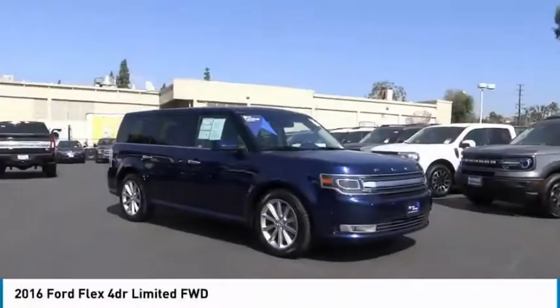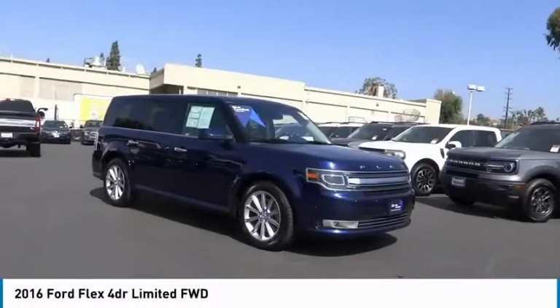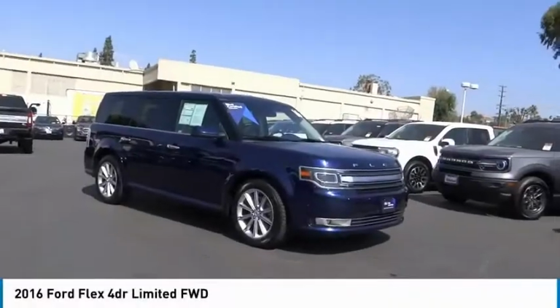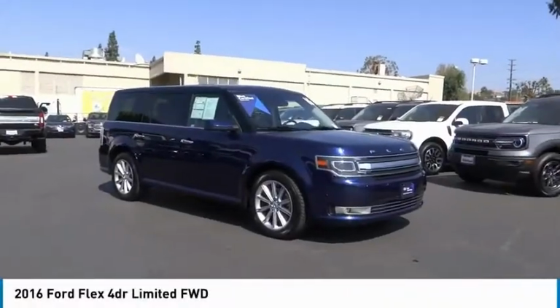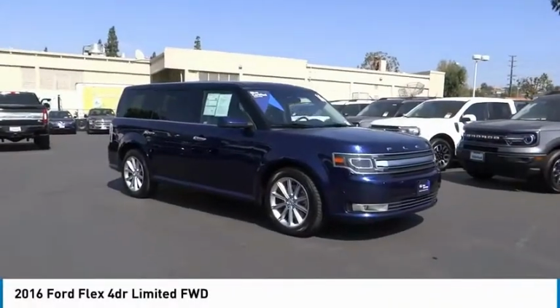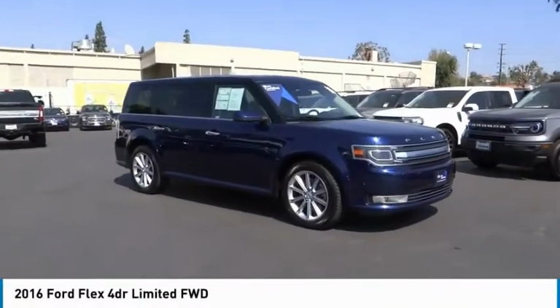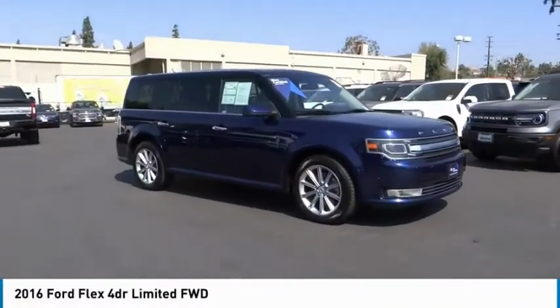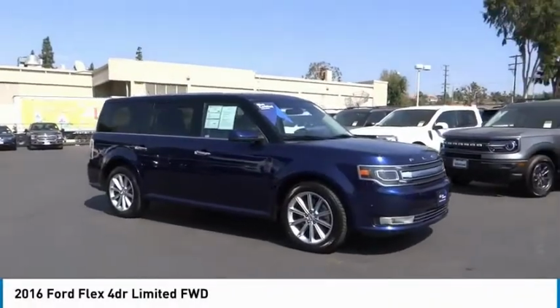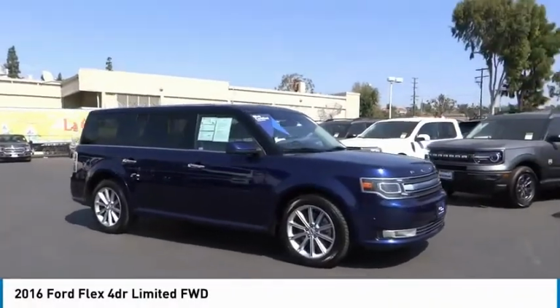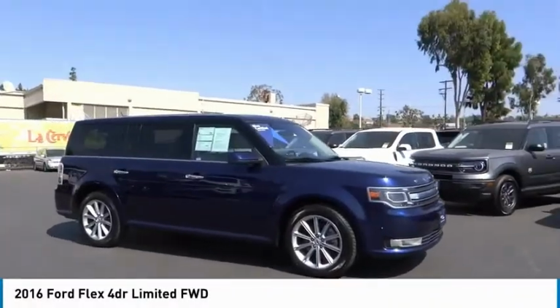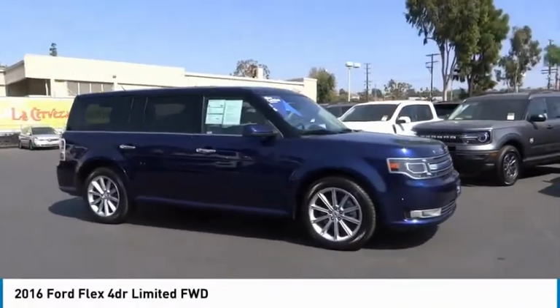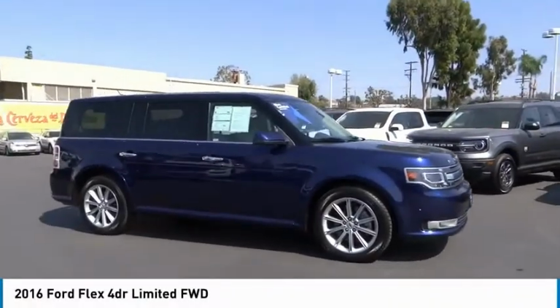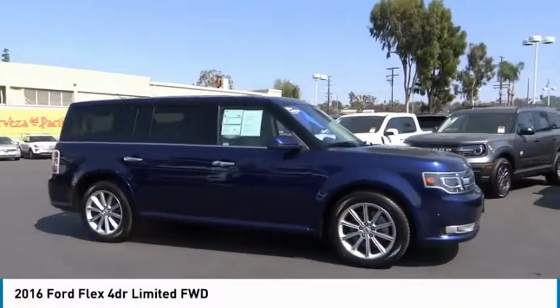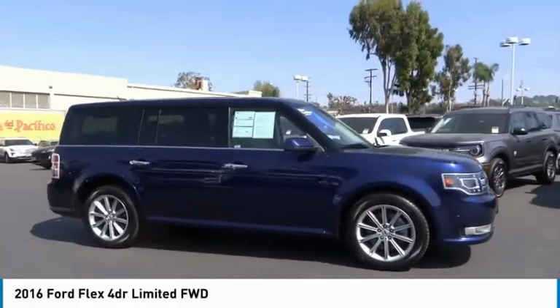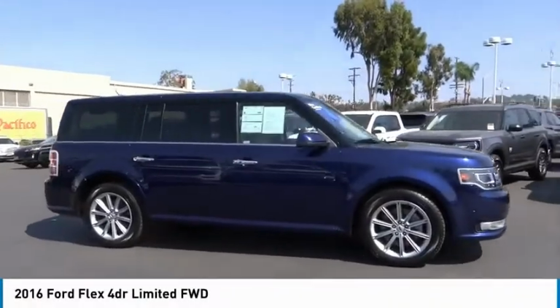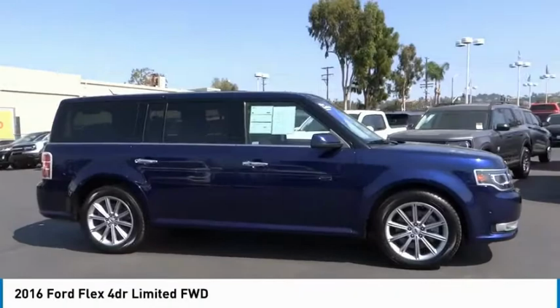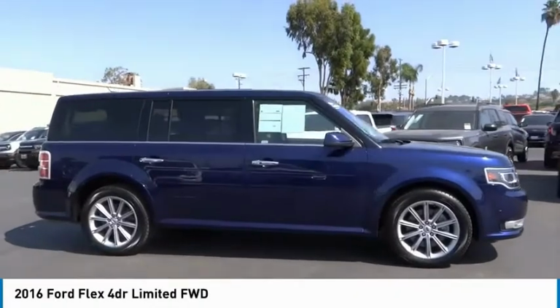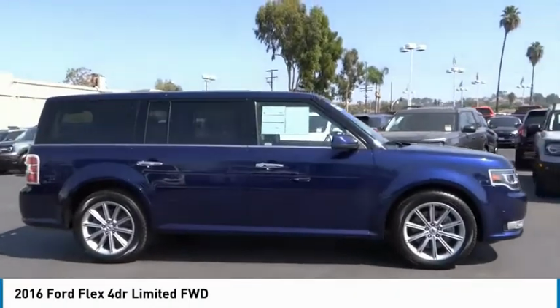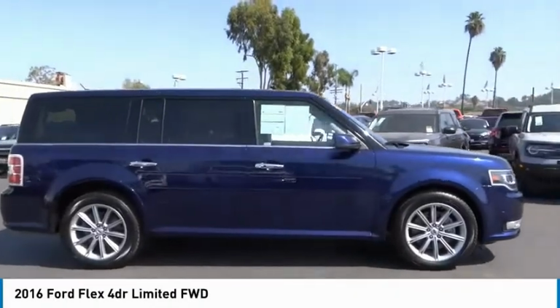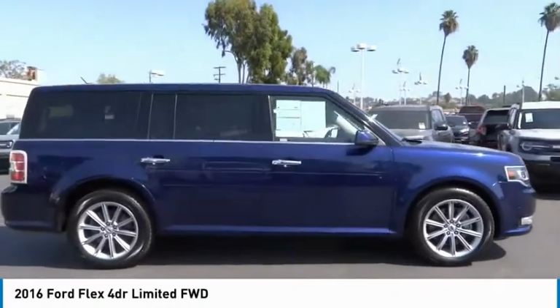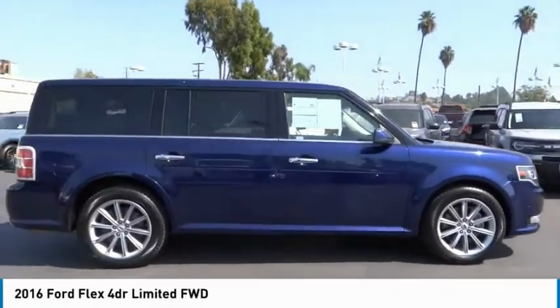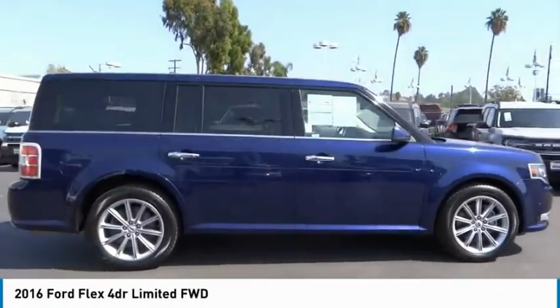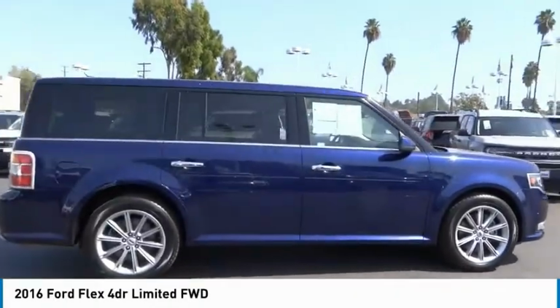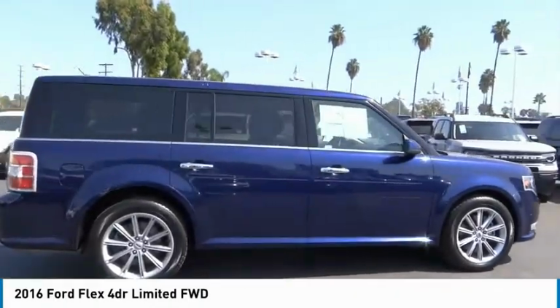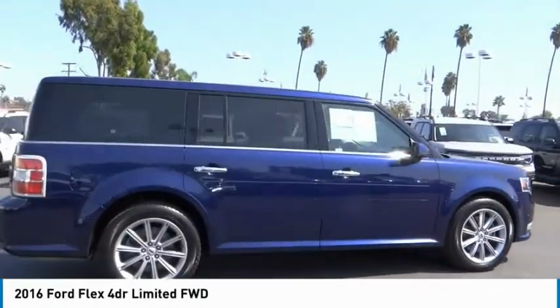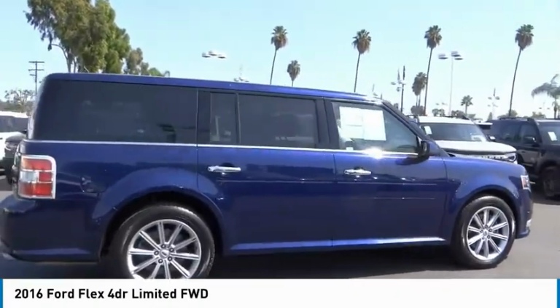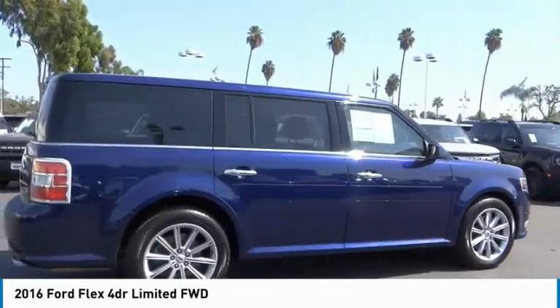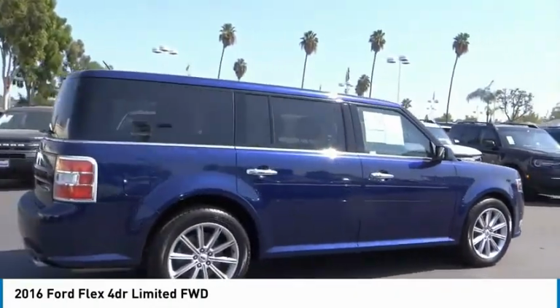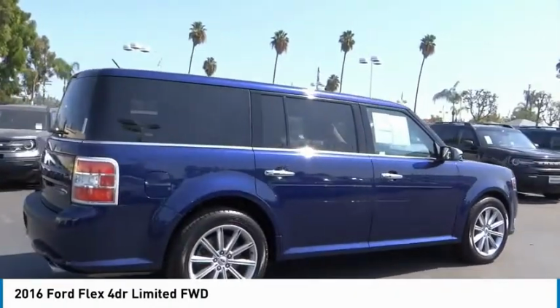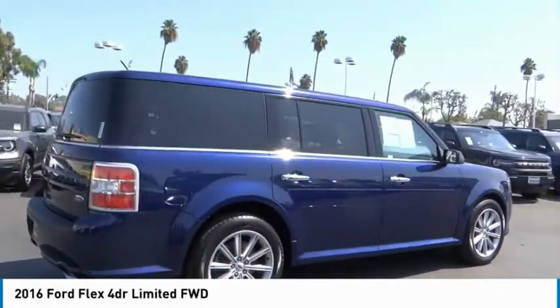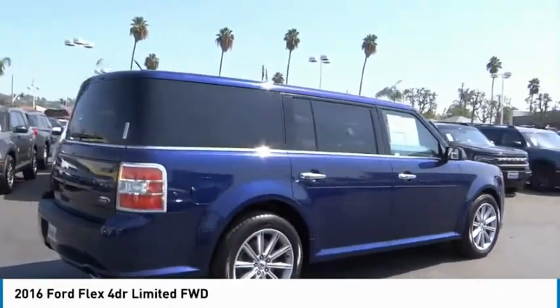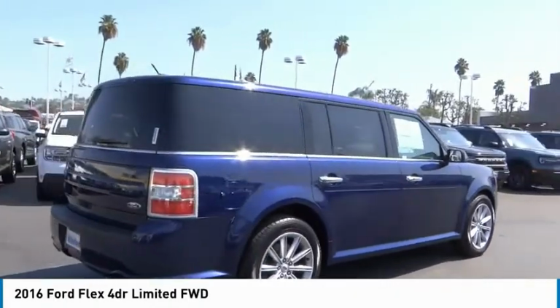Take a ride in the 2016 Flex. Flex isn't just exciting to look at, it's exciting to drive. It hunkers down, puts a limit on lean.